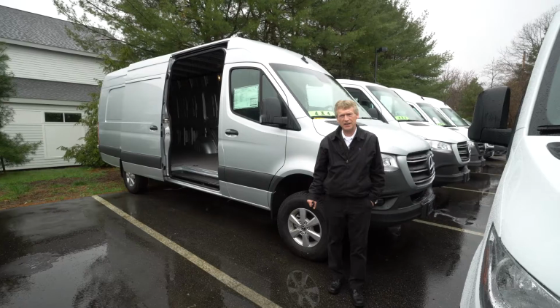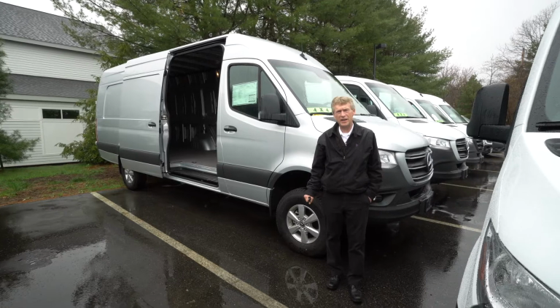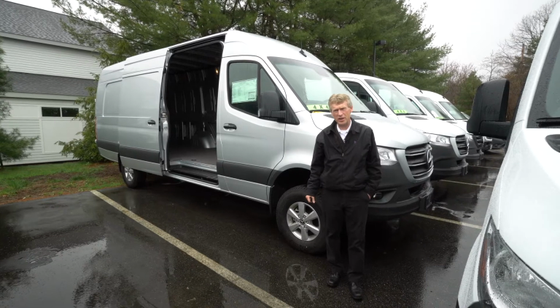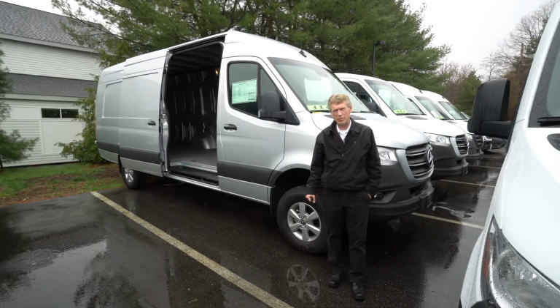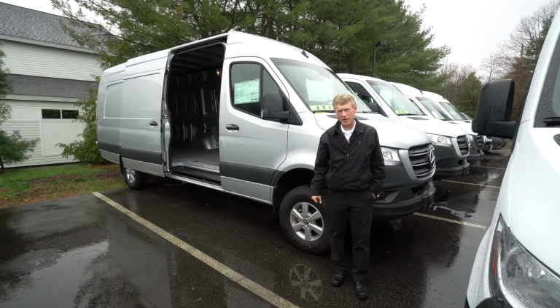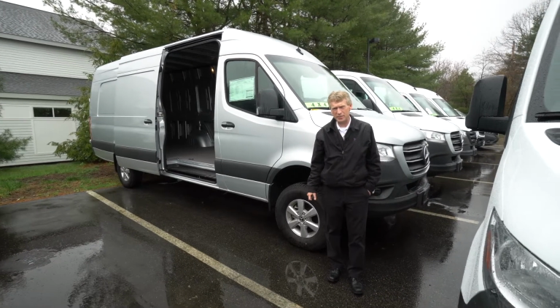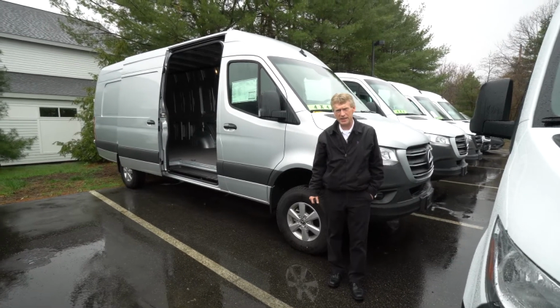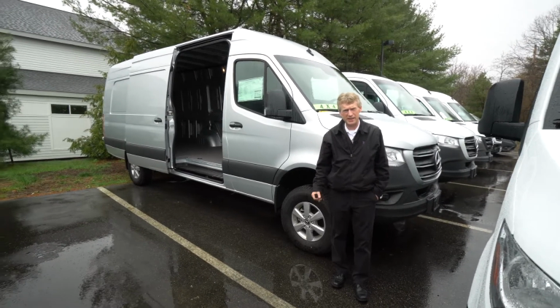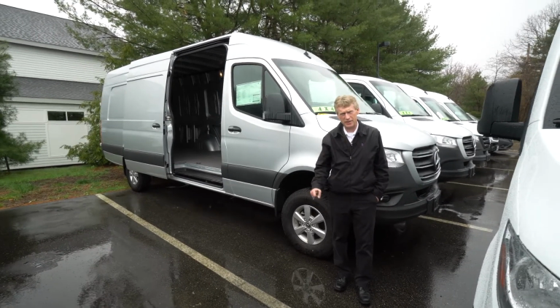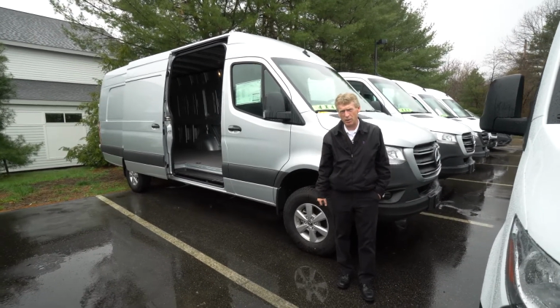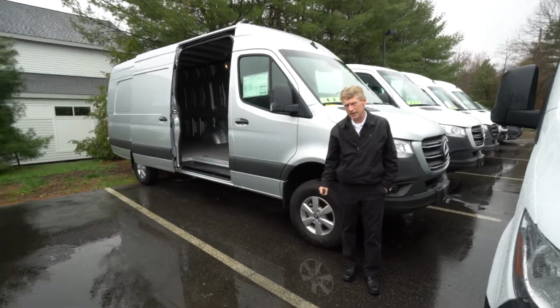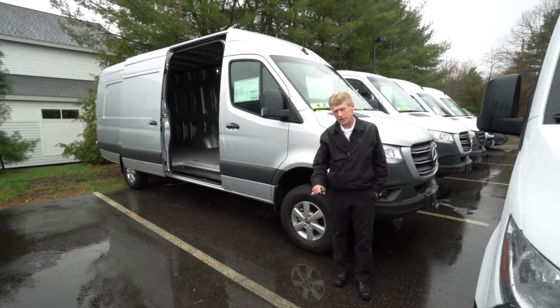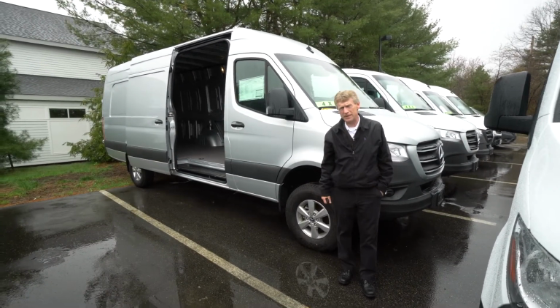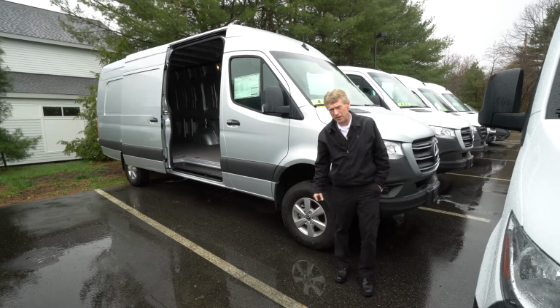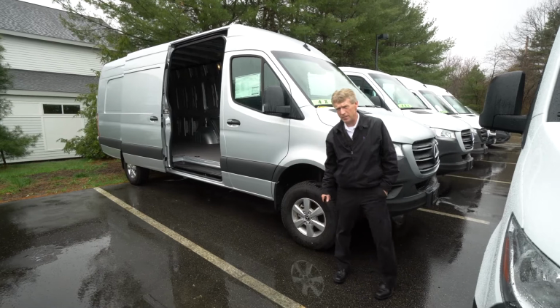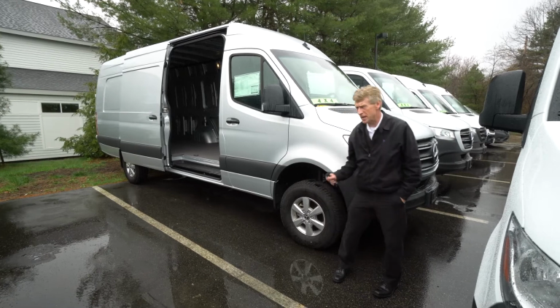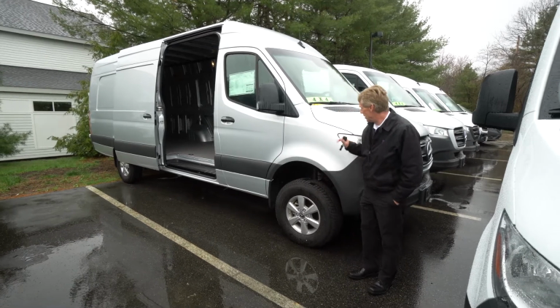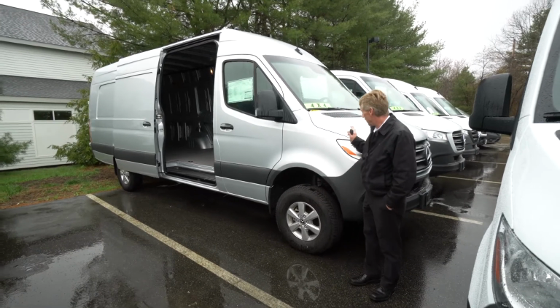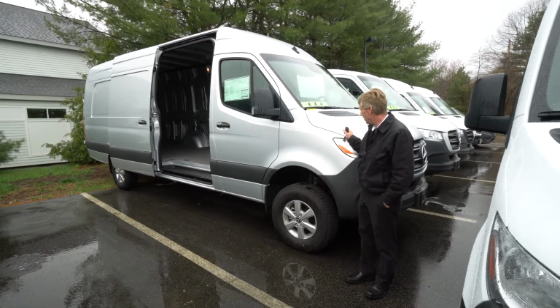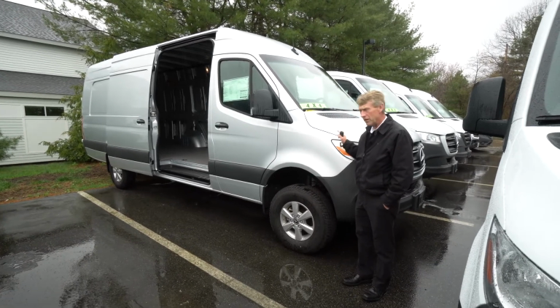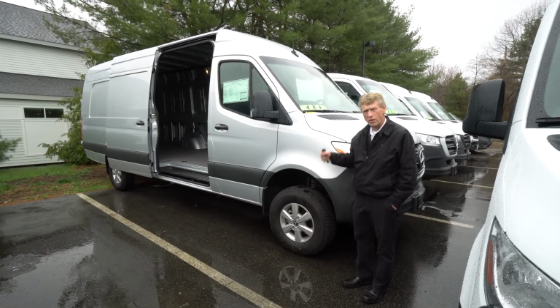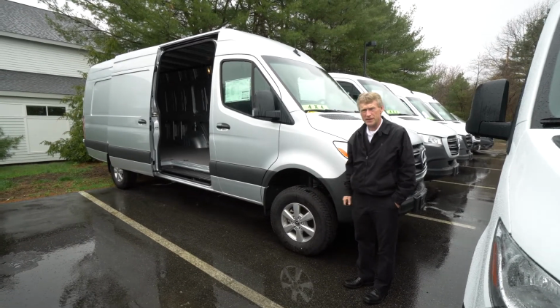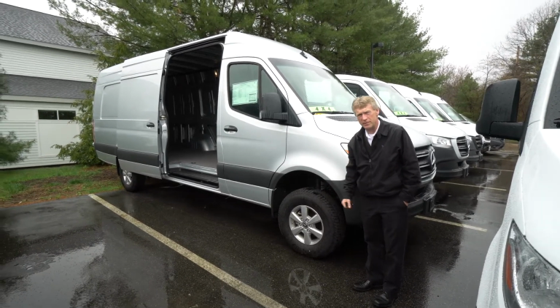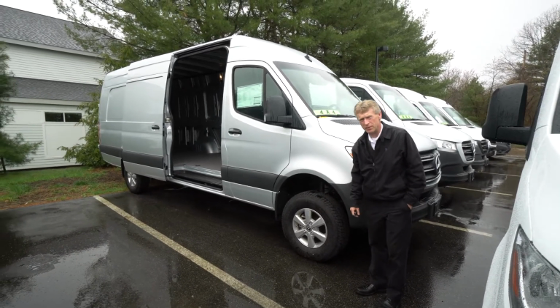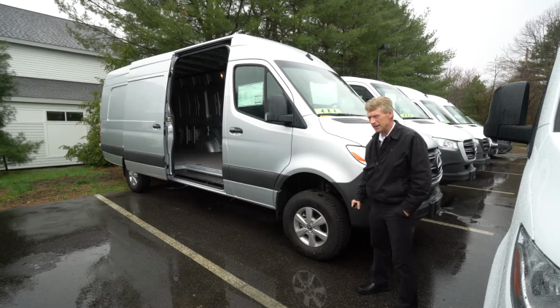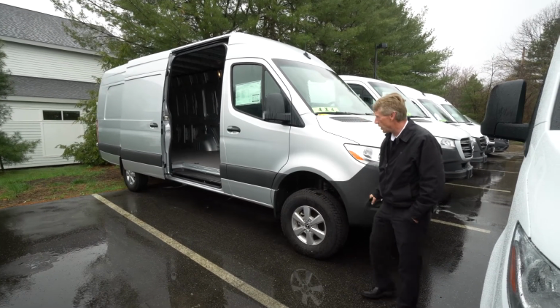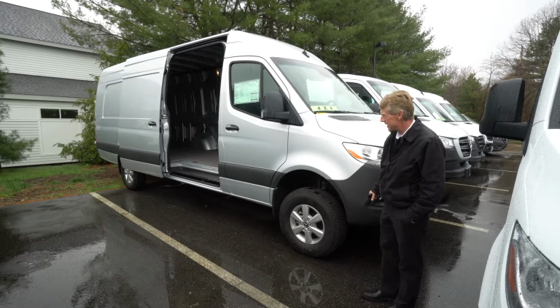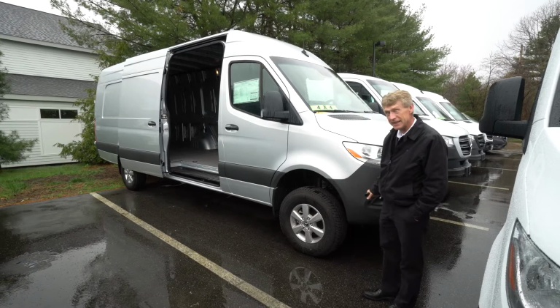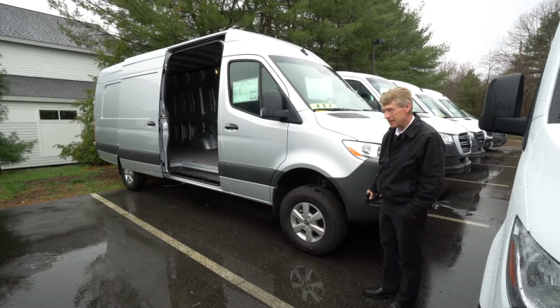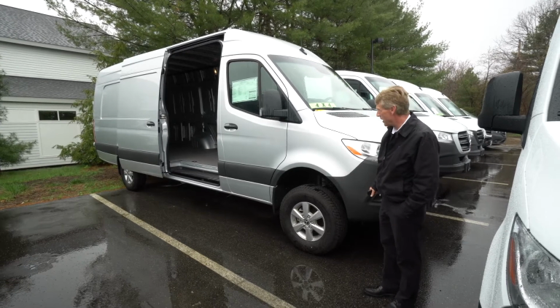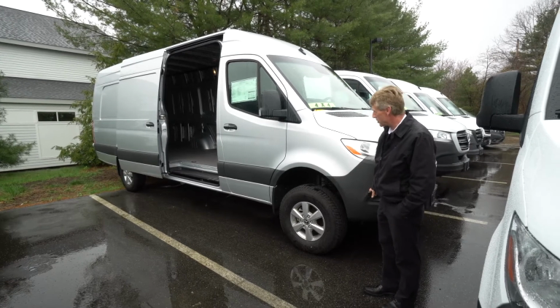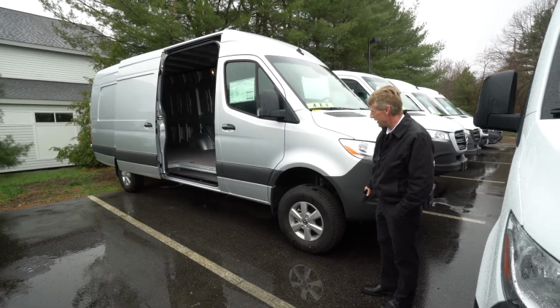Hello, Nick. I'm Roger here at Prime Motor Cars, Mercedes-Benz here in Scarborough, Maine. Just wanted to thank you very much for moving forward on this Iridium Silver Metallic 170 extended 4x4 Sprinter van.